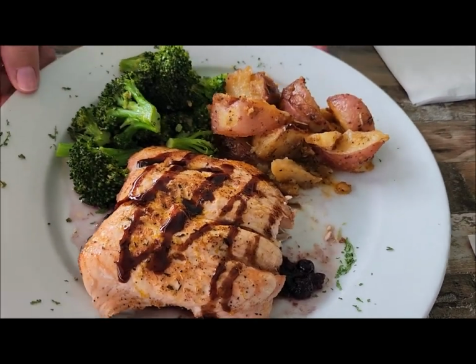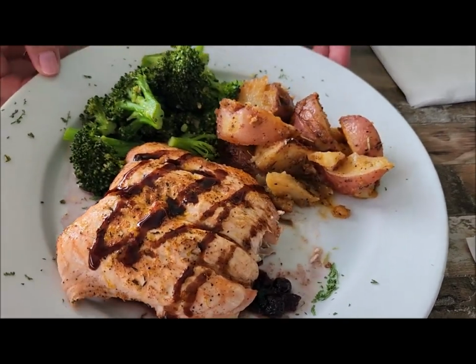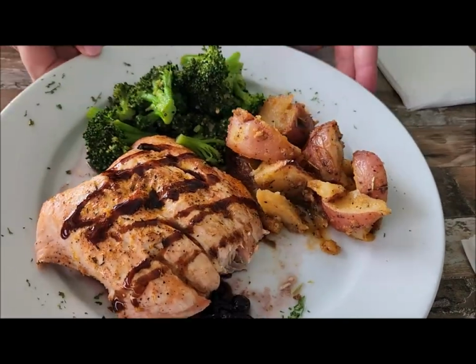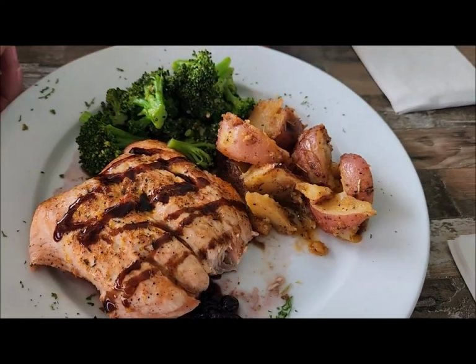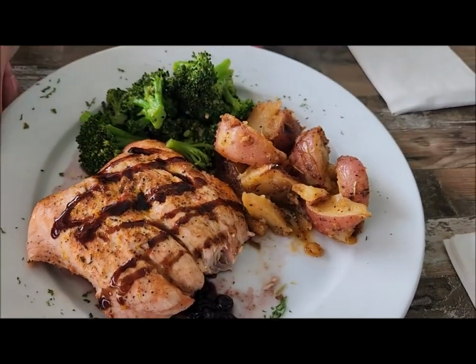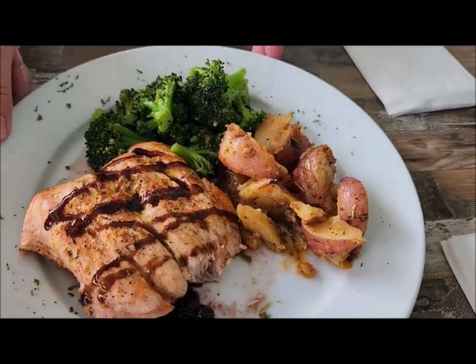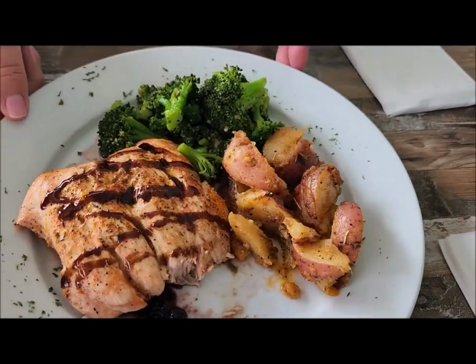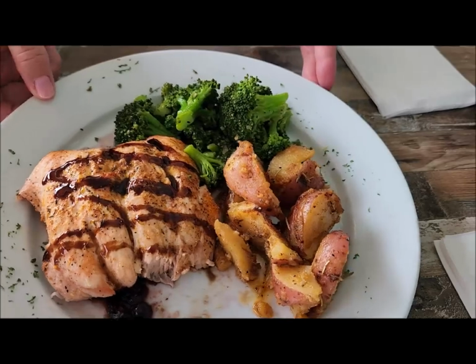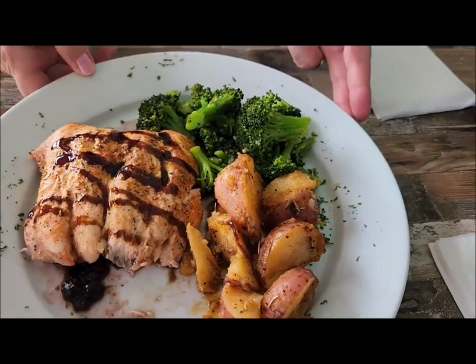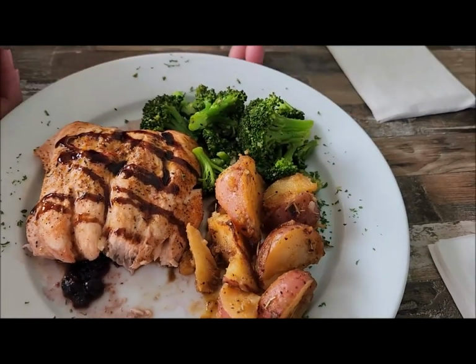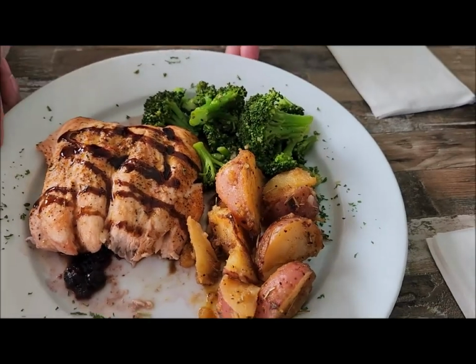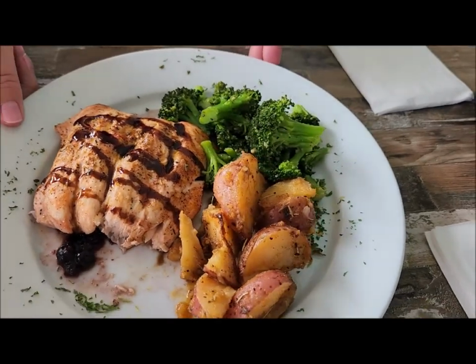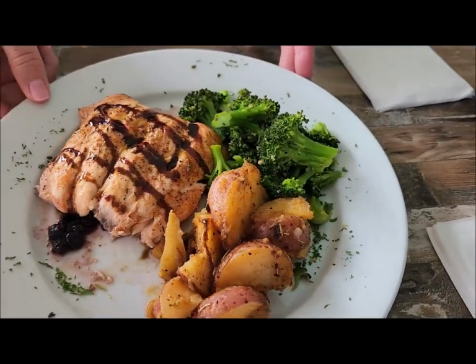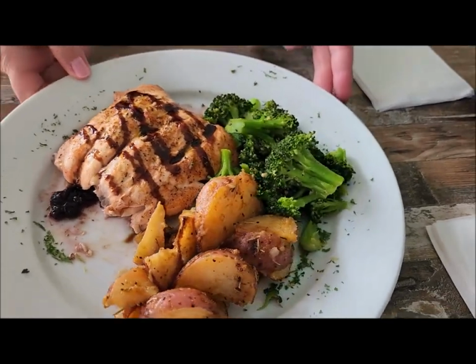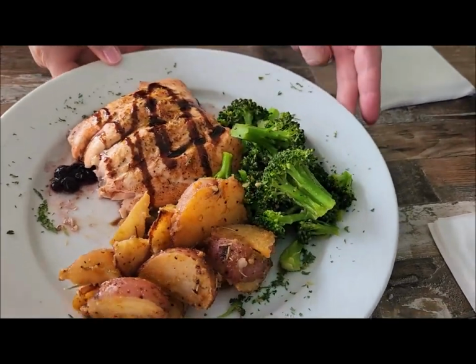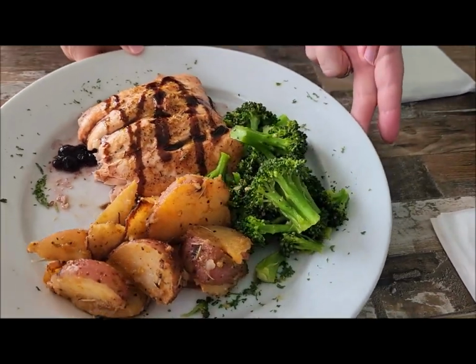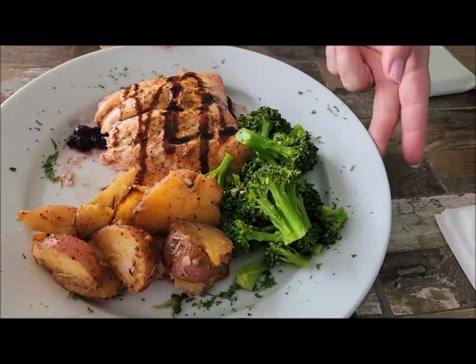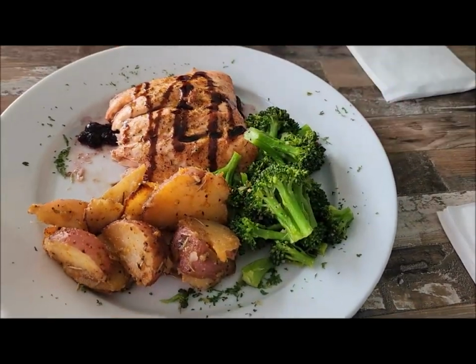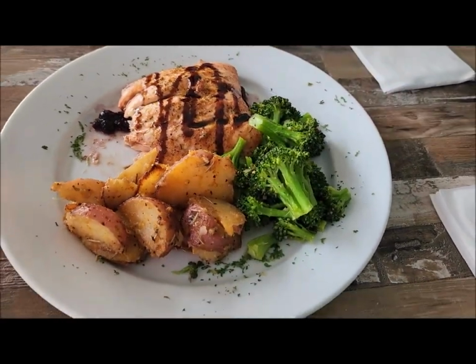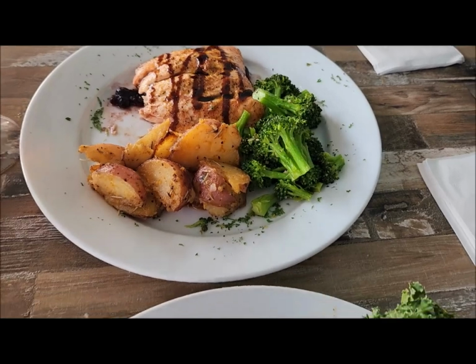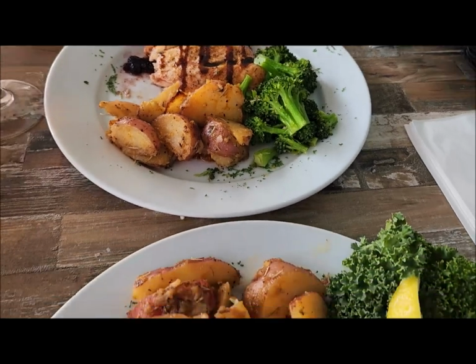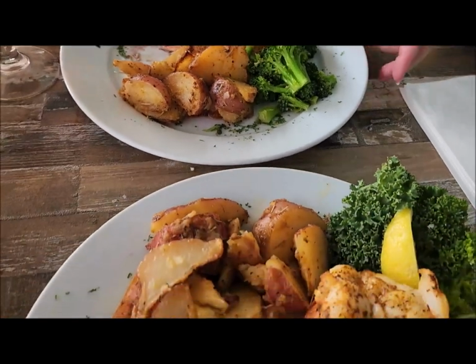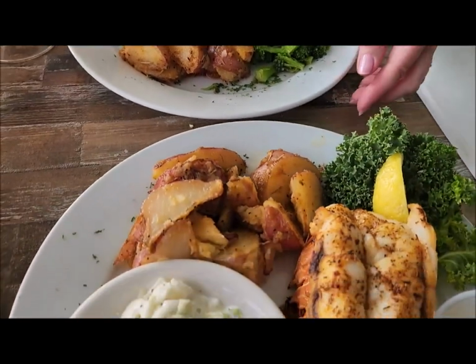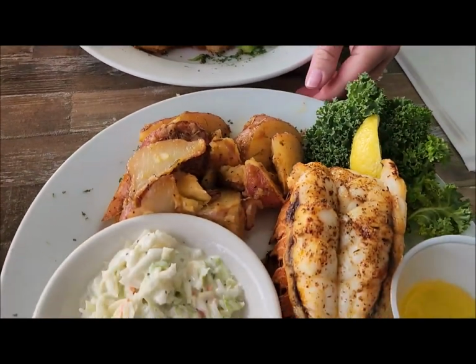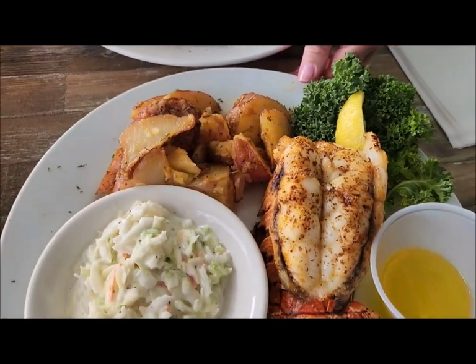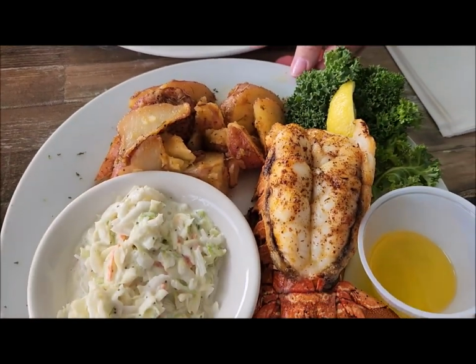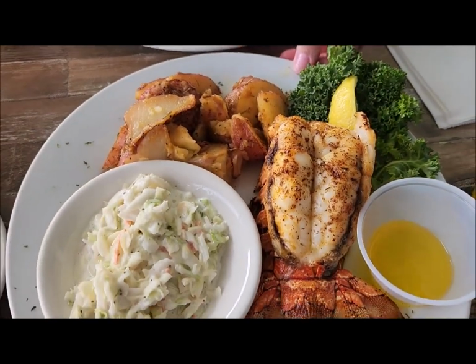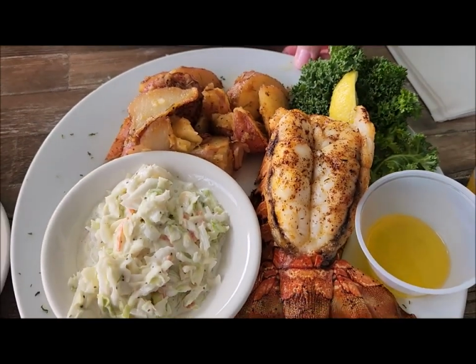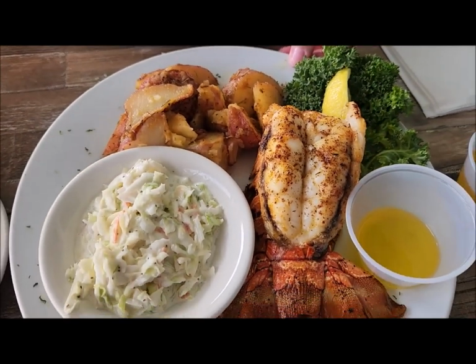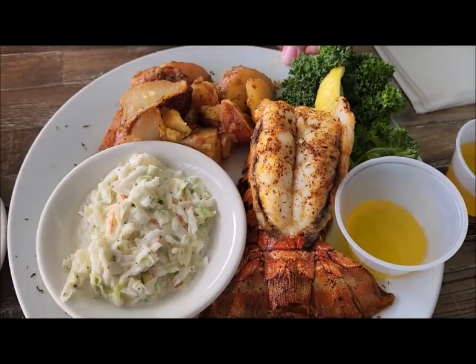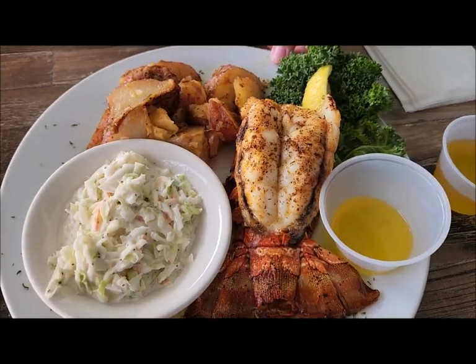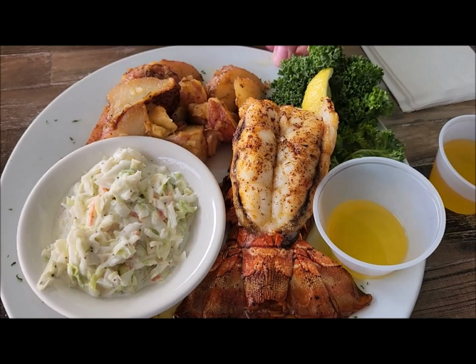Charlotte got the blueberry salmon with red skin potatoes and broccoli. I got the lobster with red skin potatoes and coleslaw.